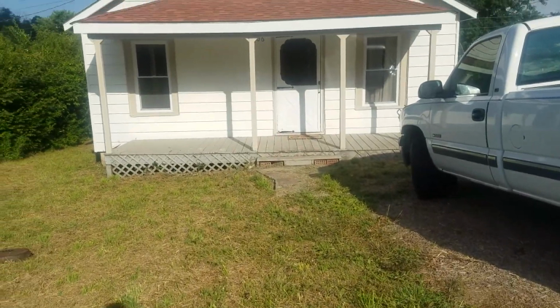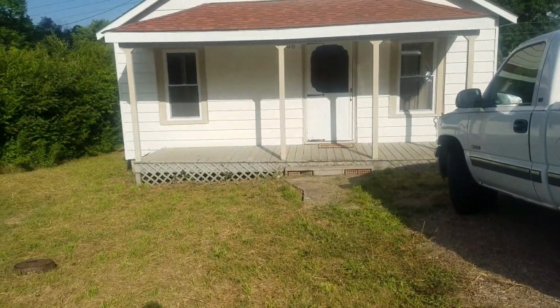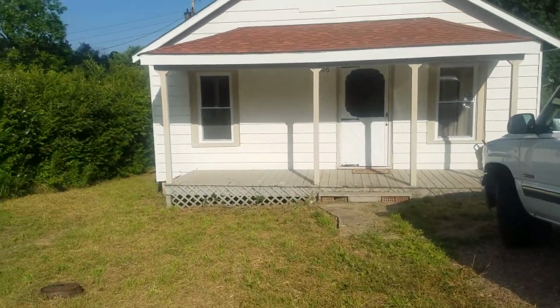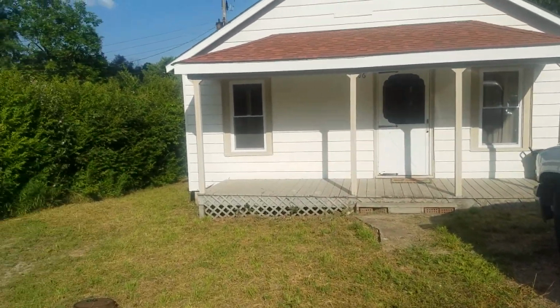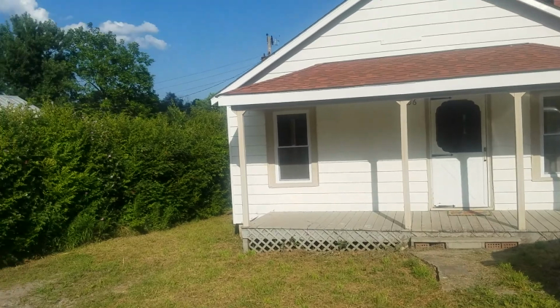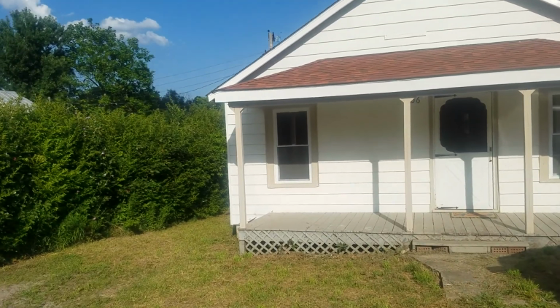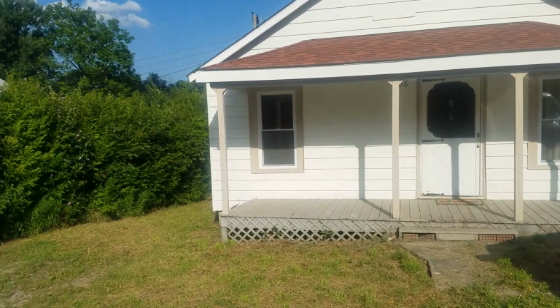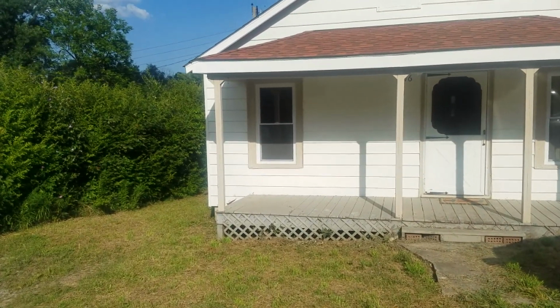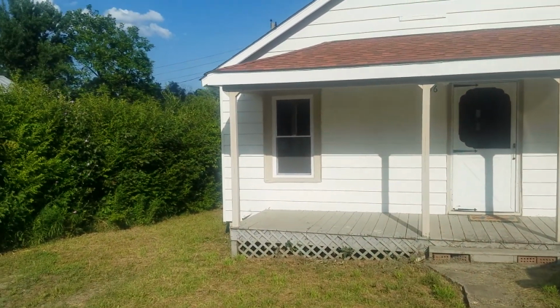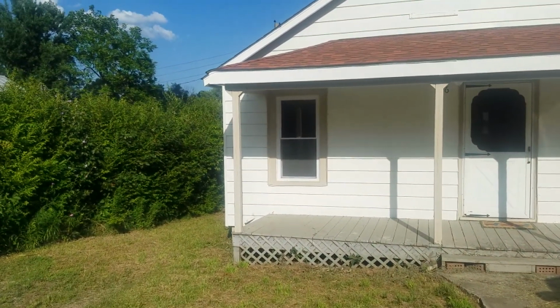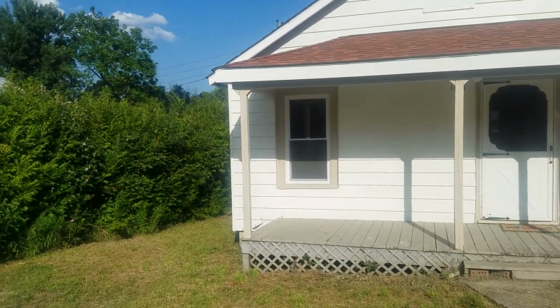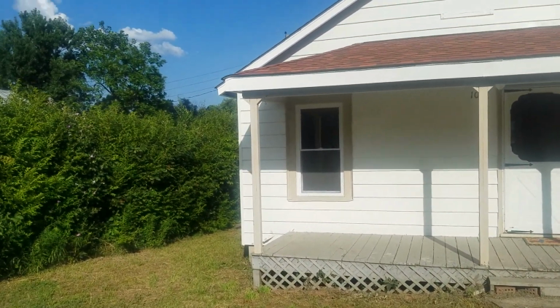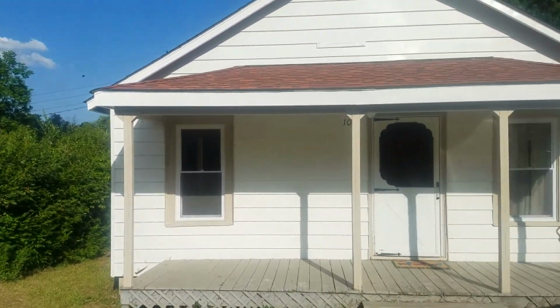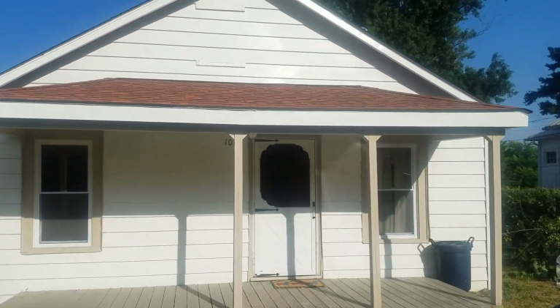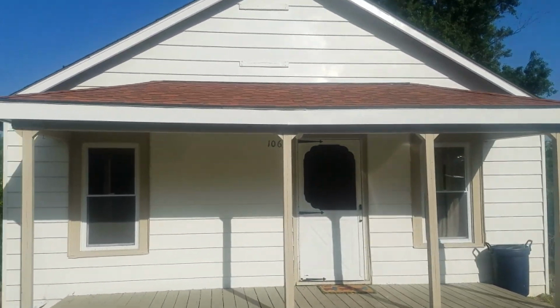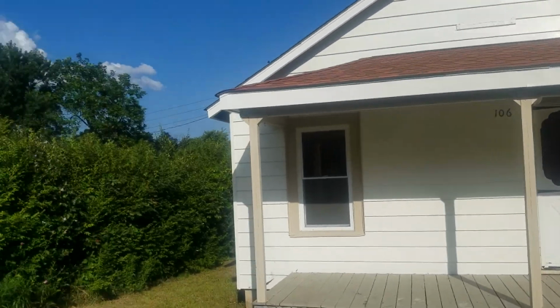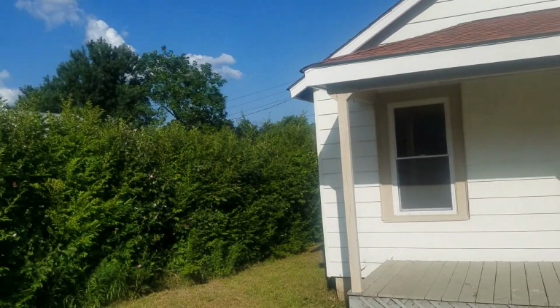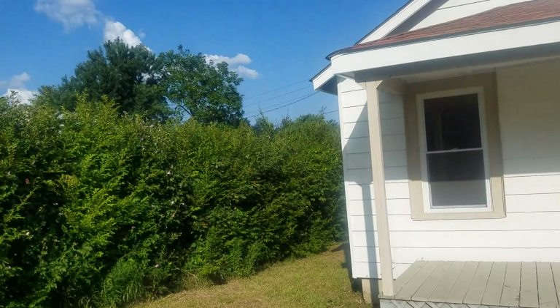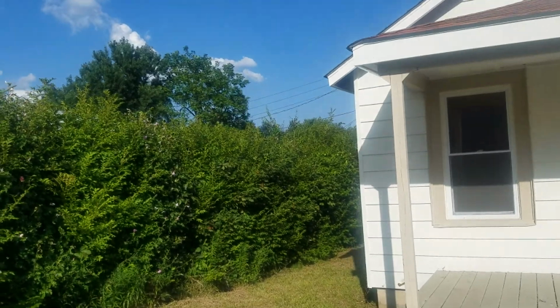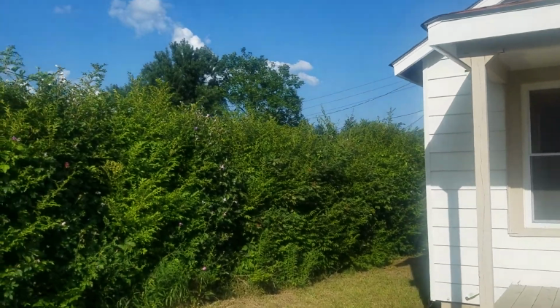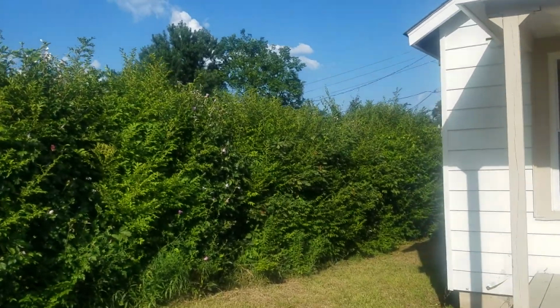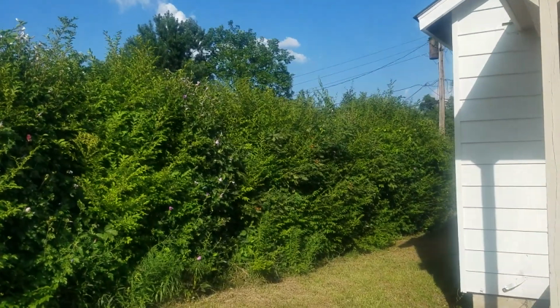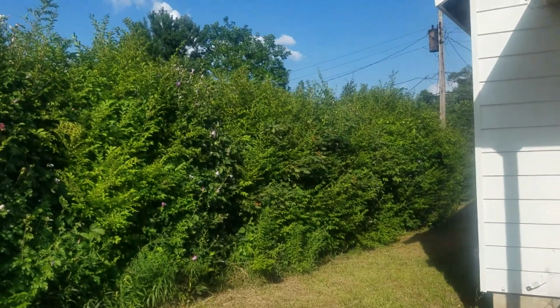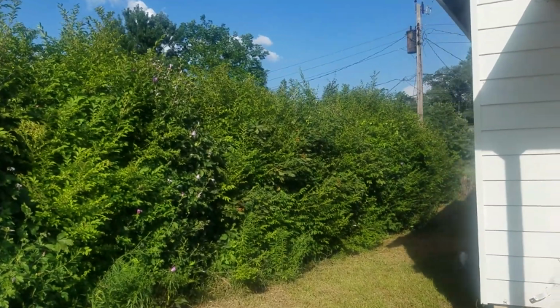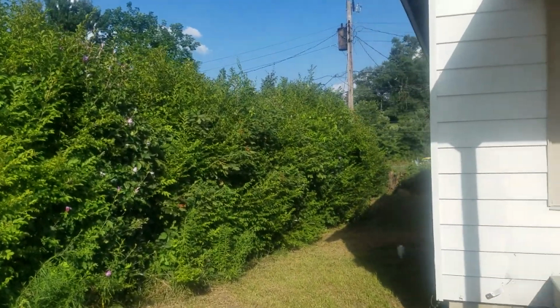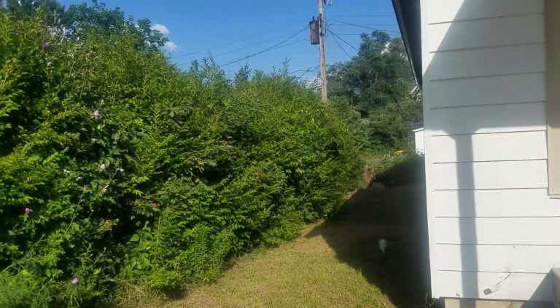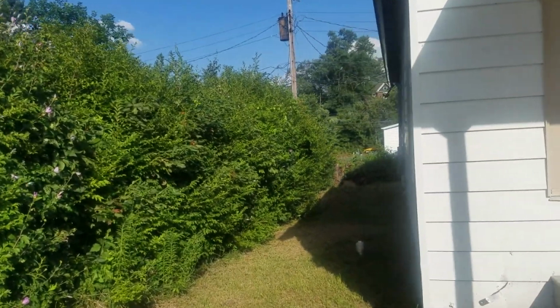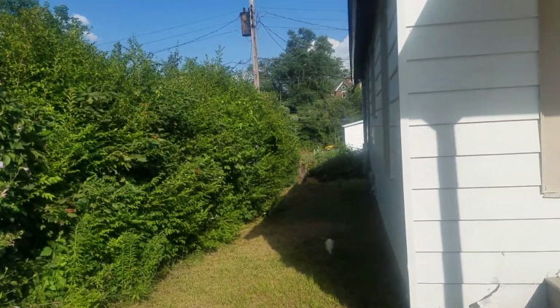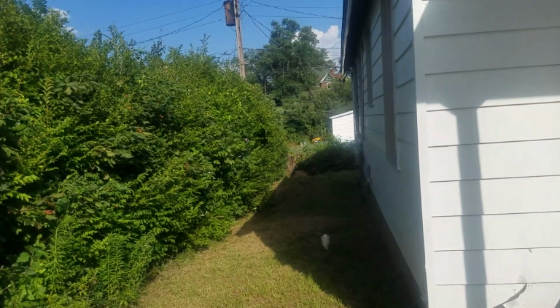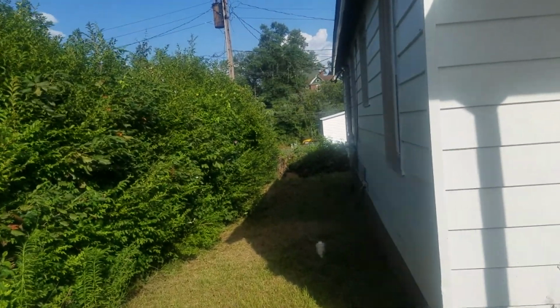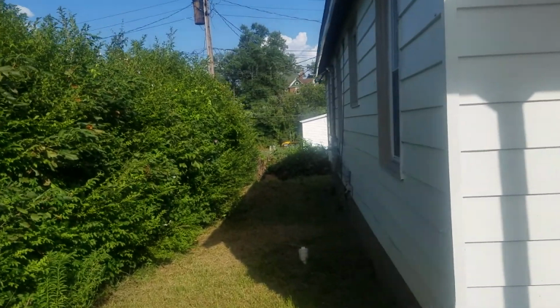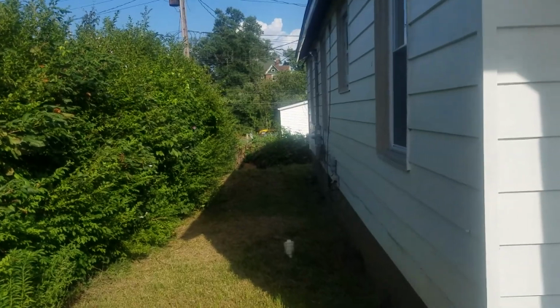I'll walk around the house so you can take a look. There are hedges on both sides of the house, so you have a lot of seclusion here.